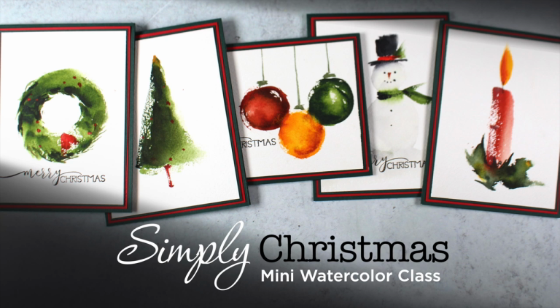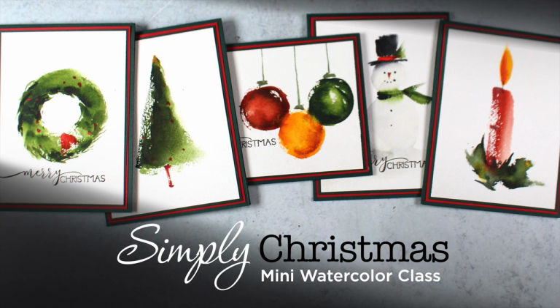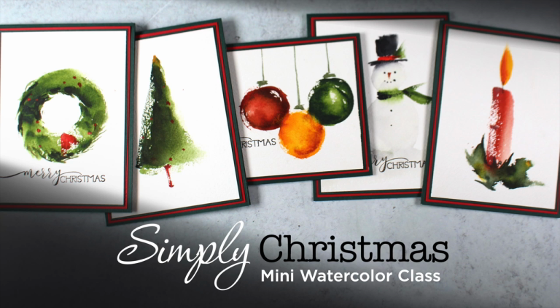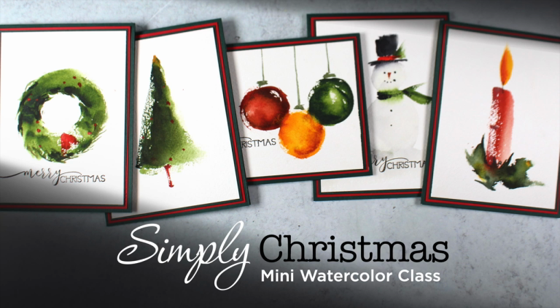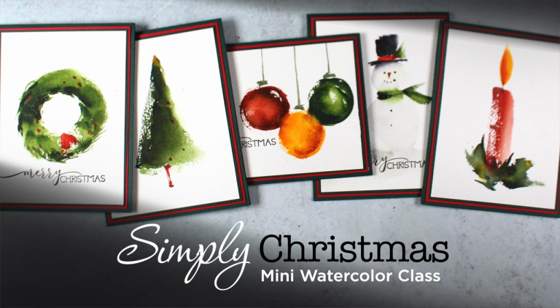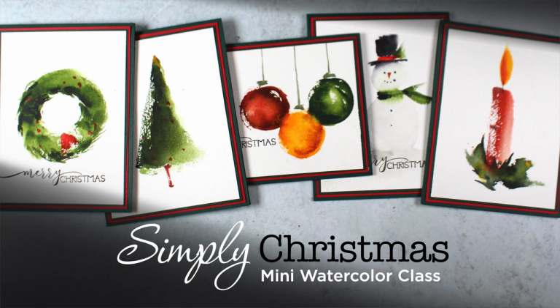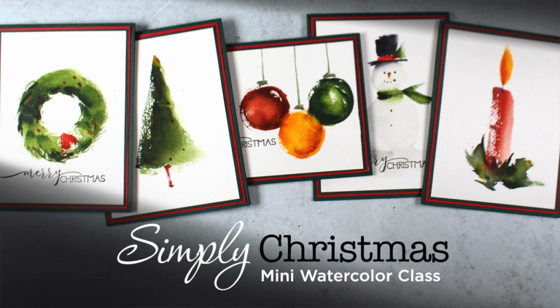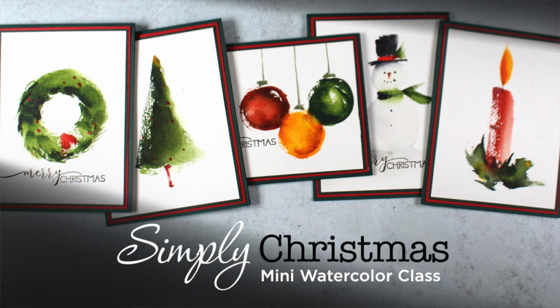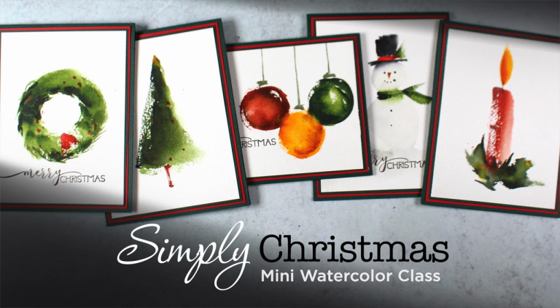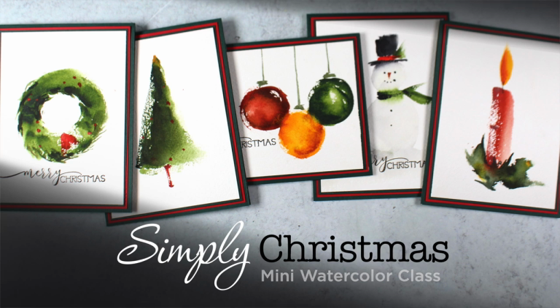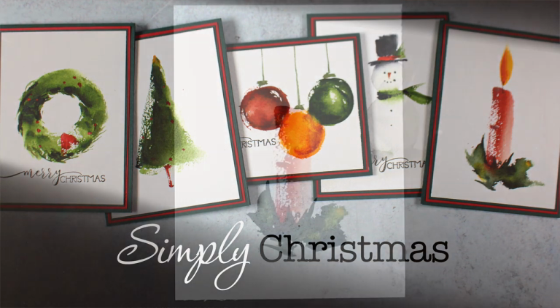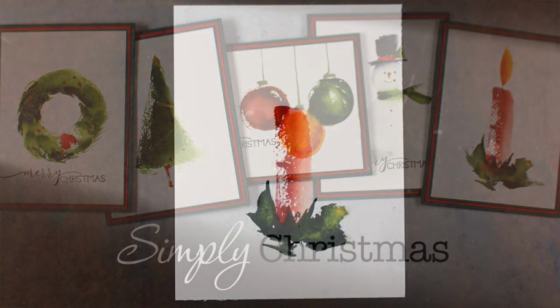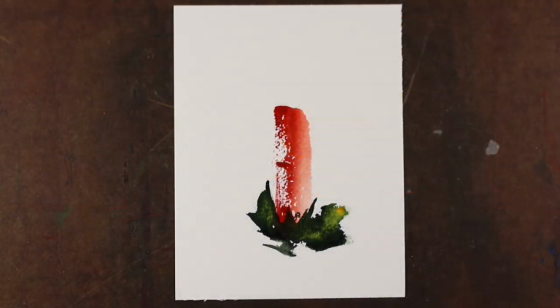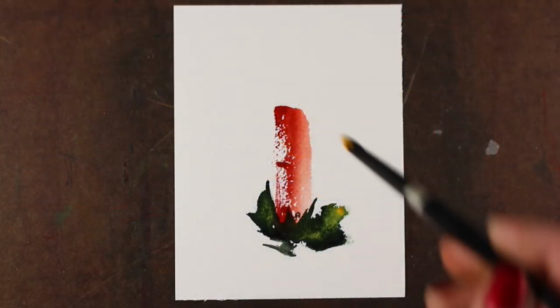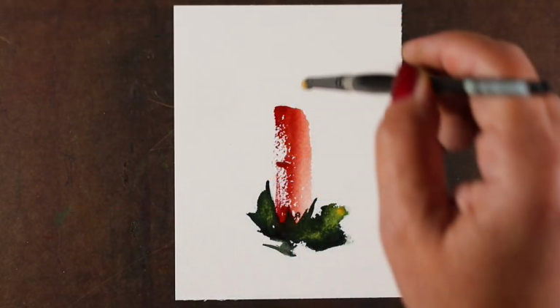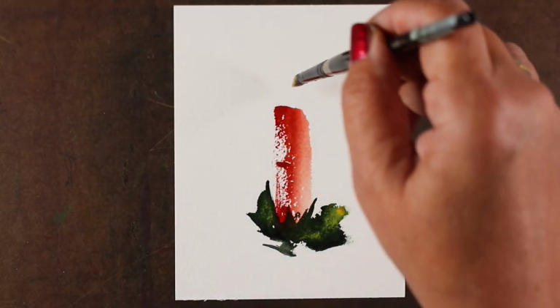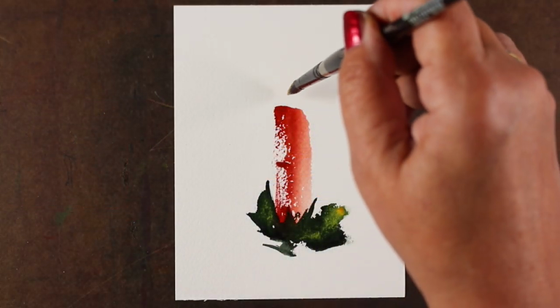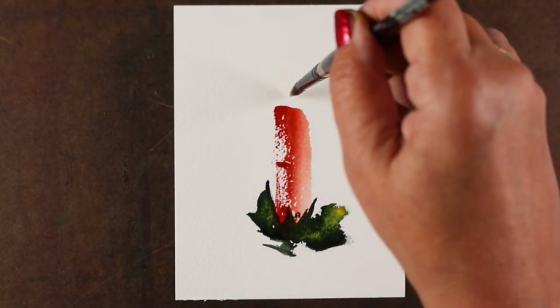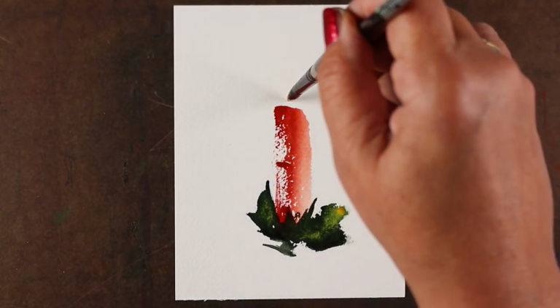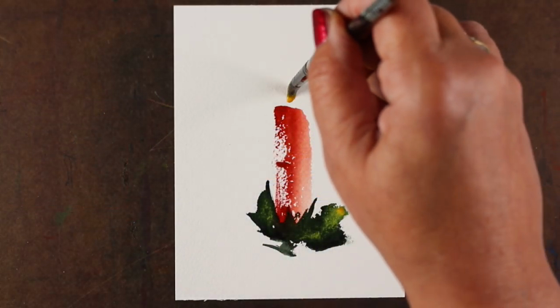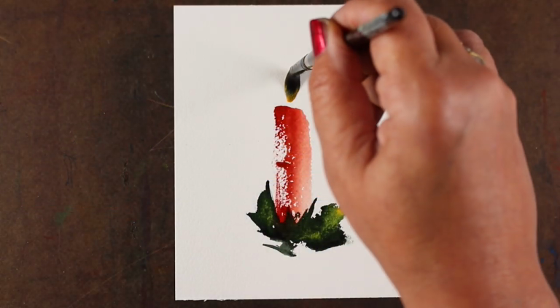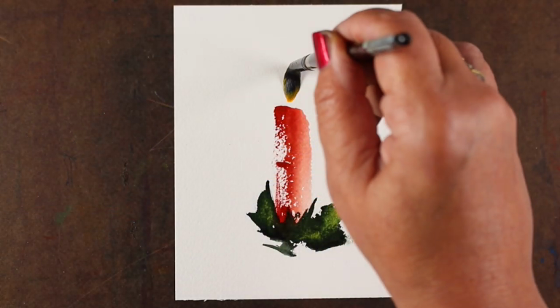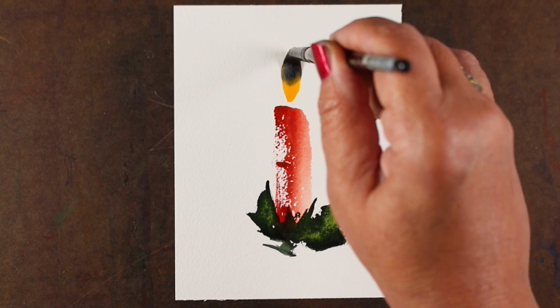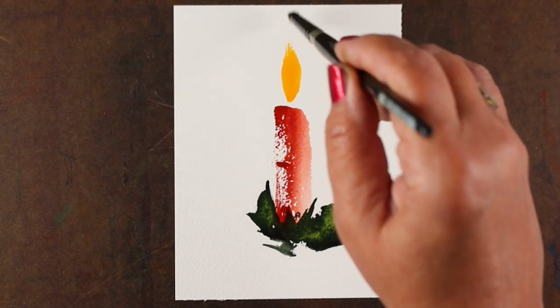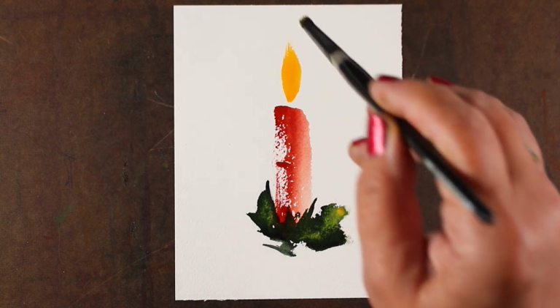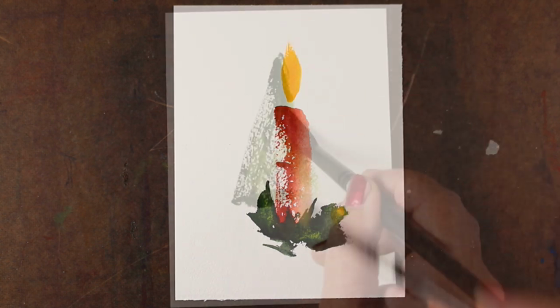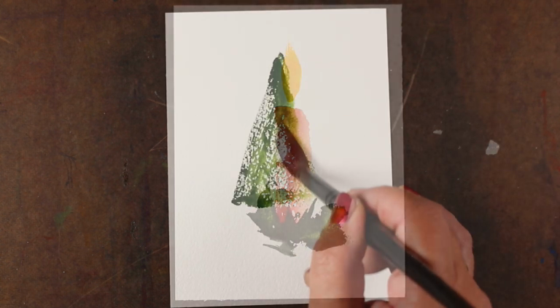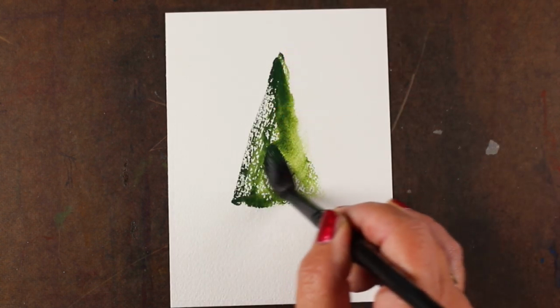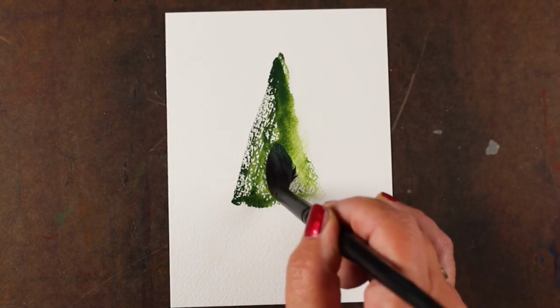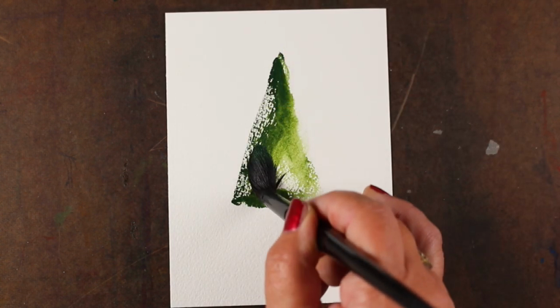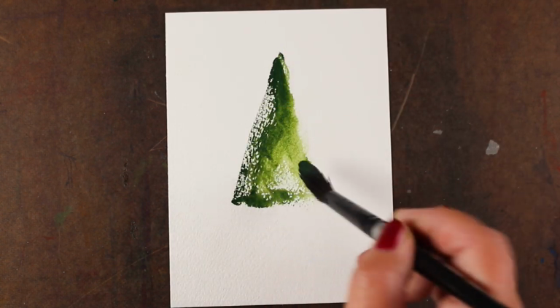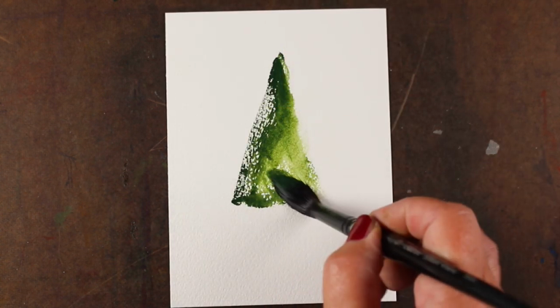Simply Christmas is a watercolor mini course at art-classes.com that teaches five beautiful and very simple images. The techniques, however, are anything but simple.